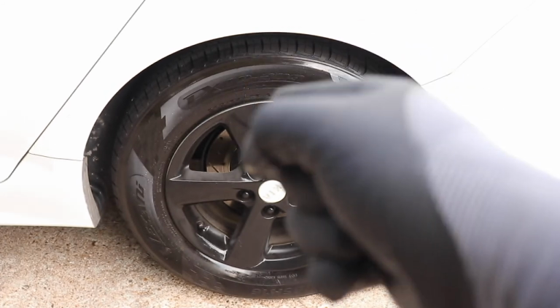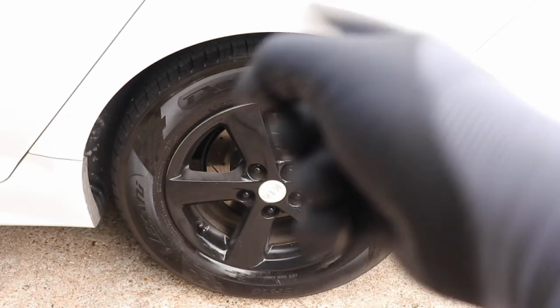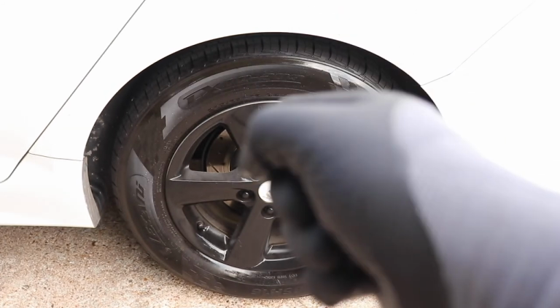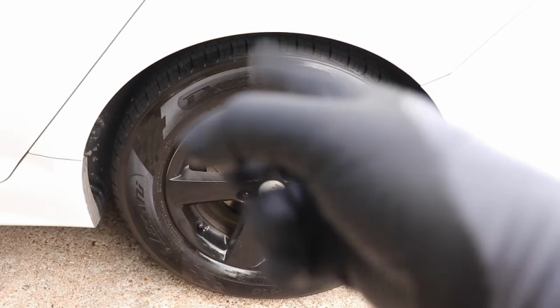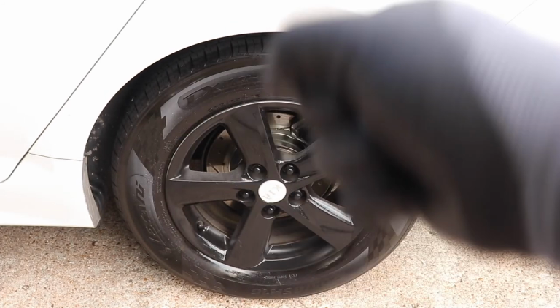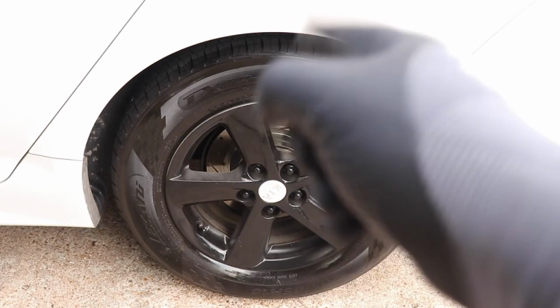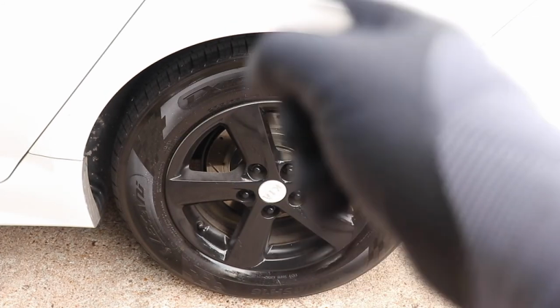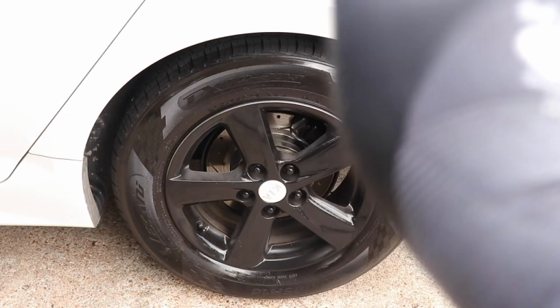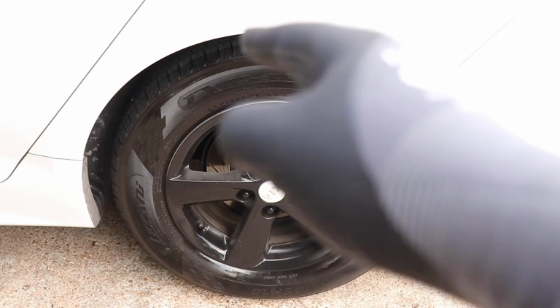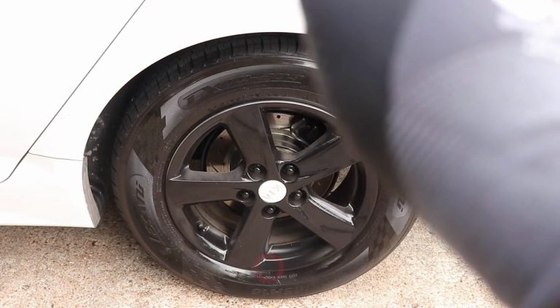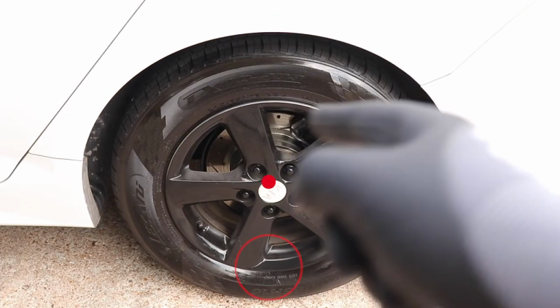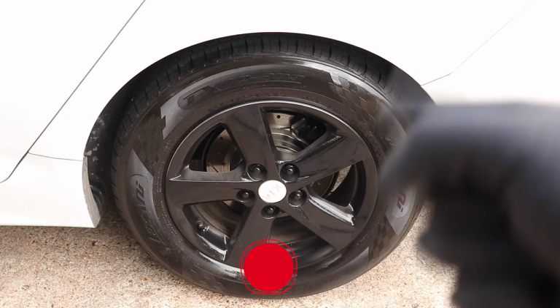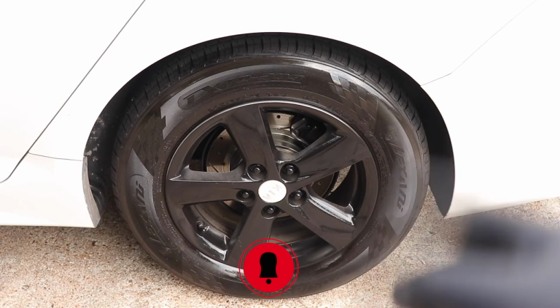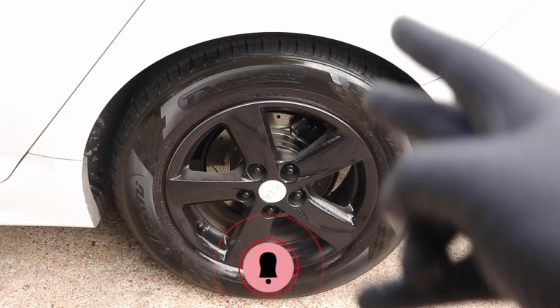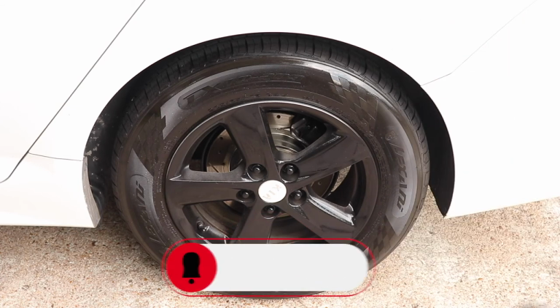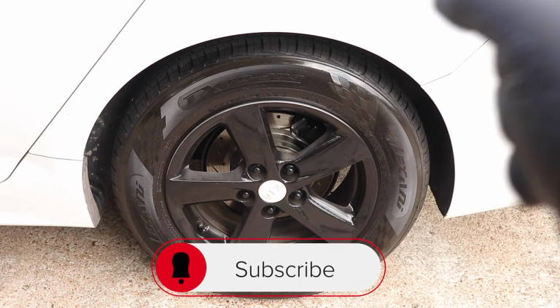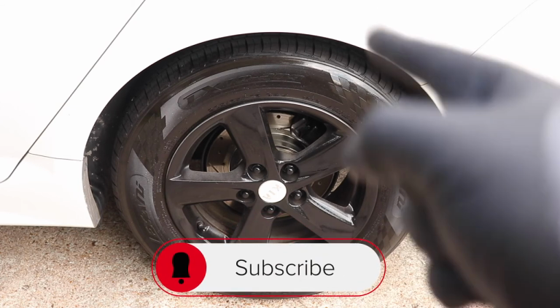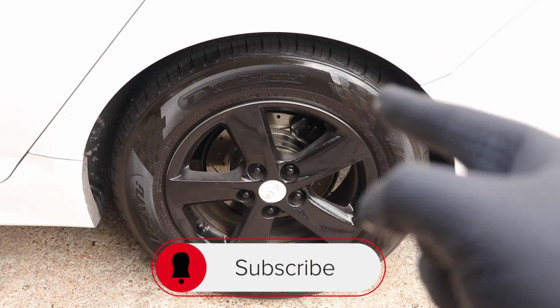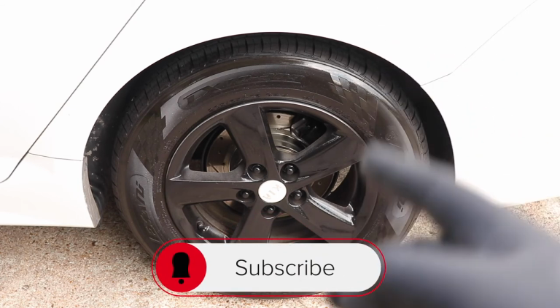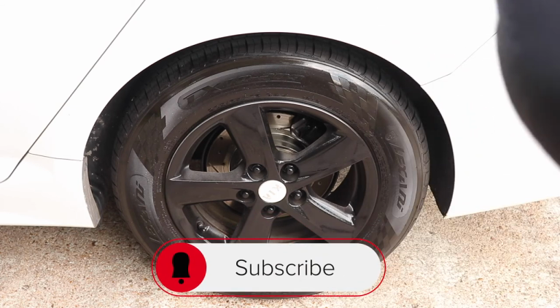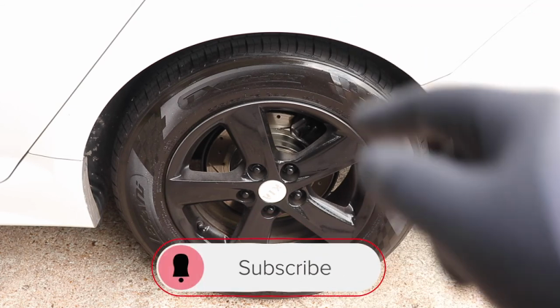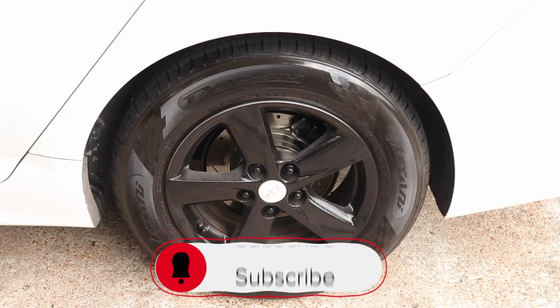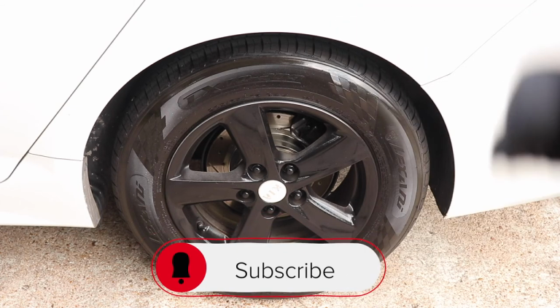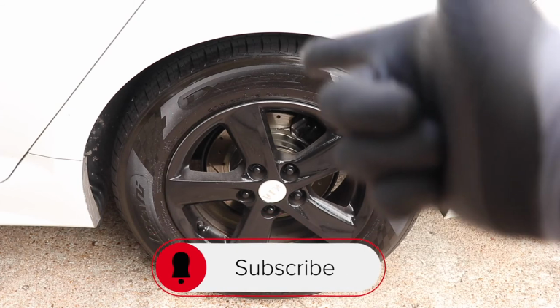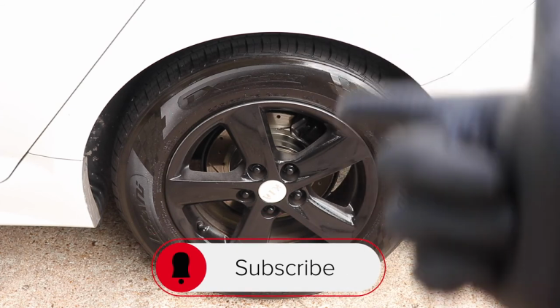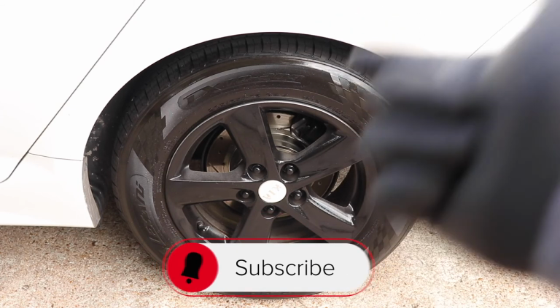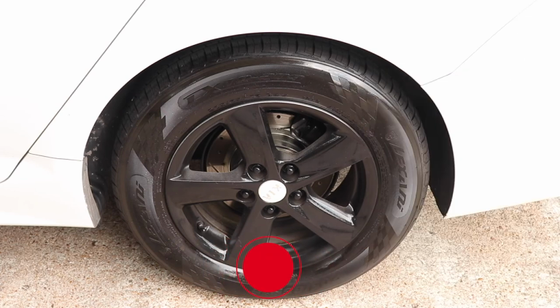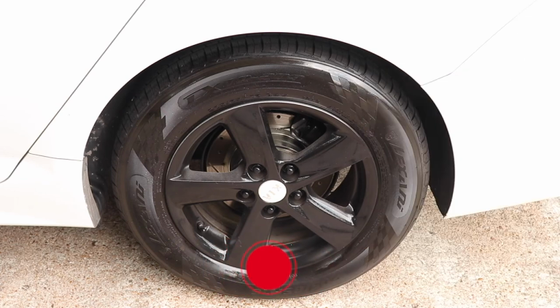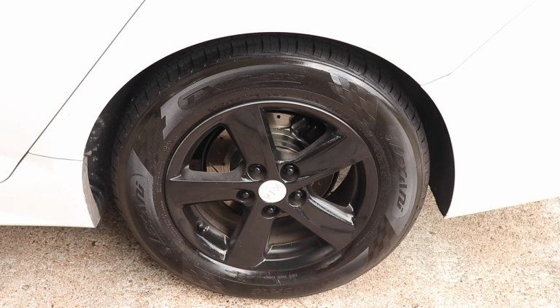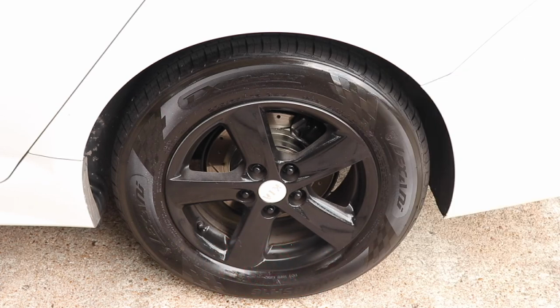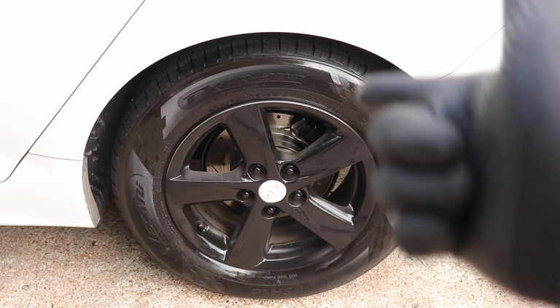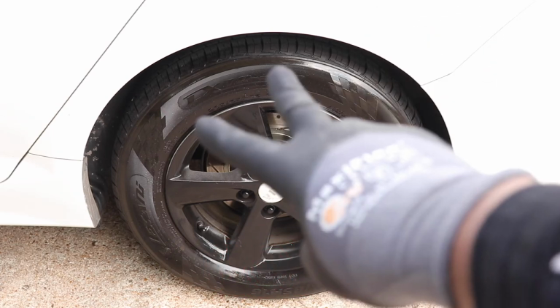If you'd like more tips and tricks on things you can do to keep your car healthy, clean, shining, and running well, remember to hit that subscribe button to Stradited Content, where Carl's Garage will show you everything you need to know about a car. Thank you guys, be safe.